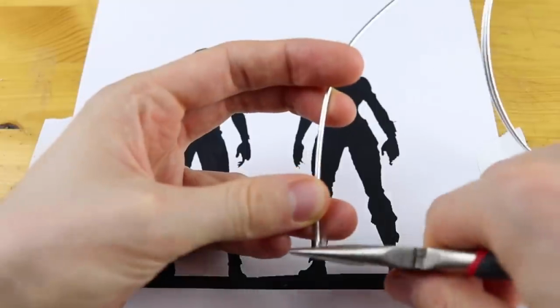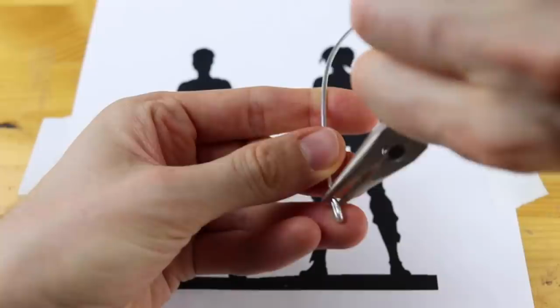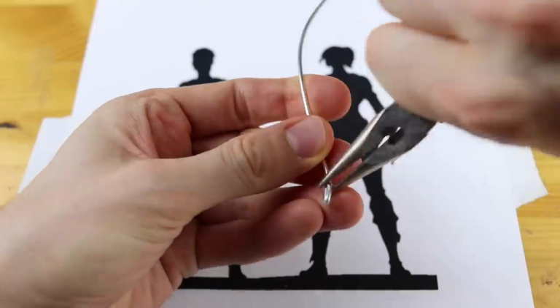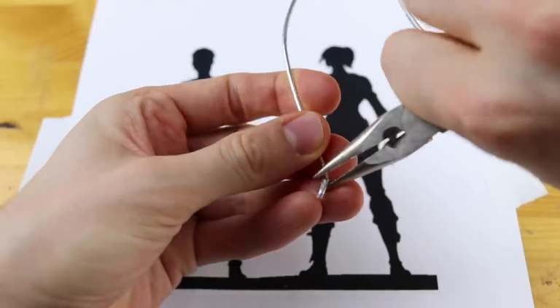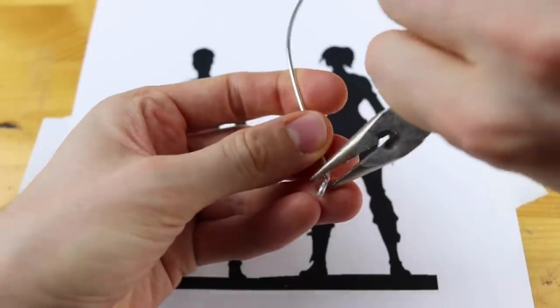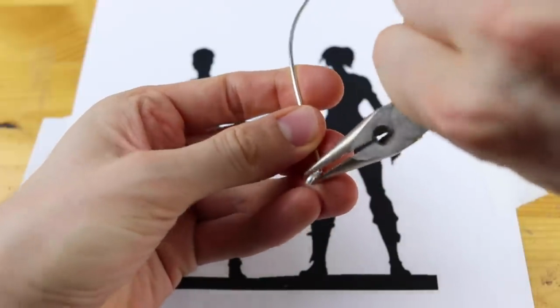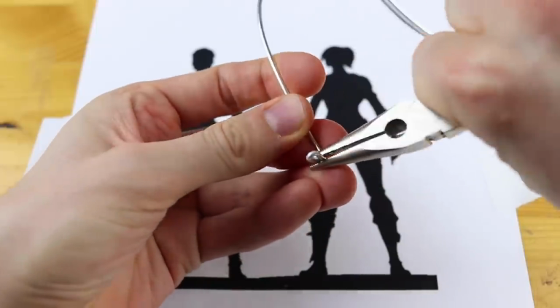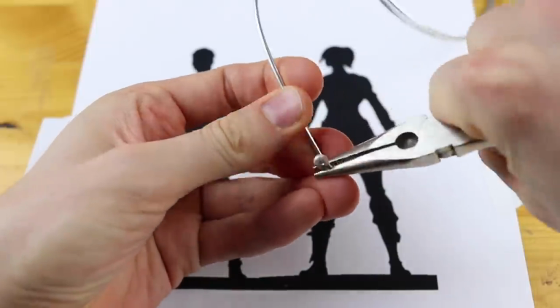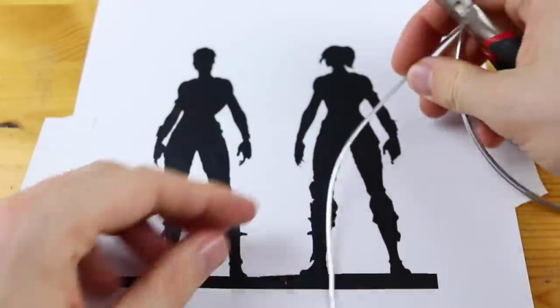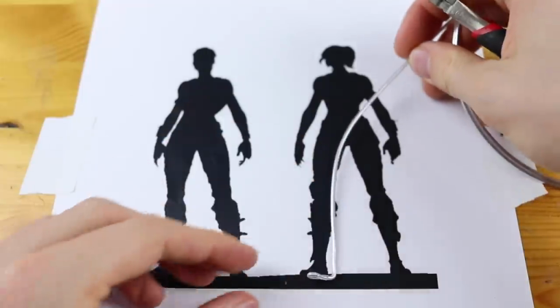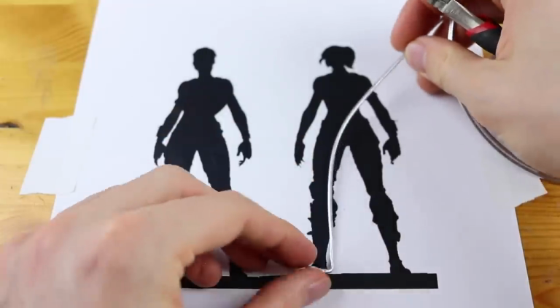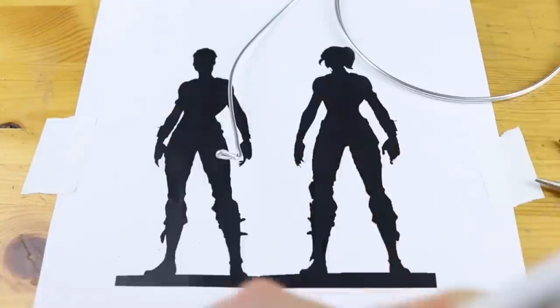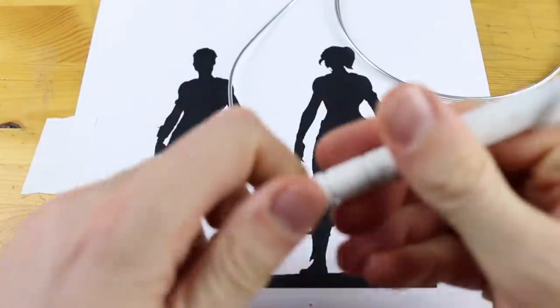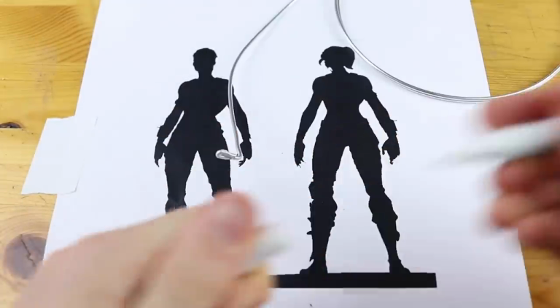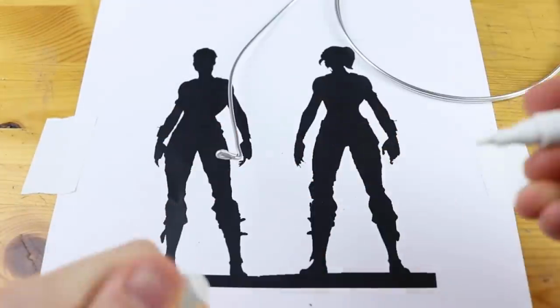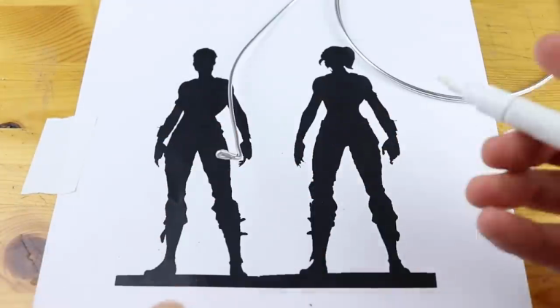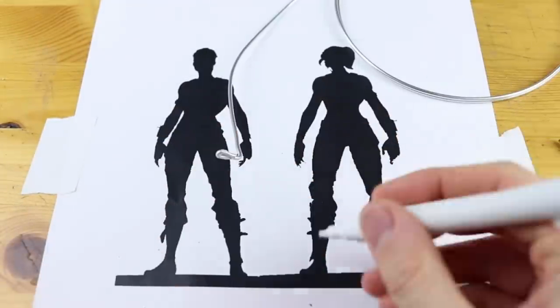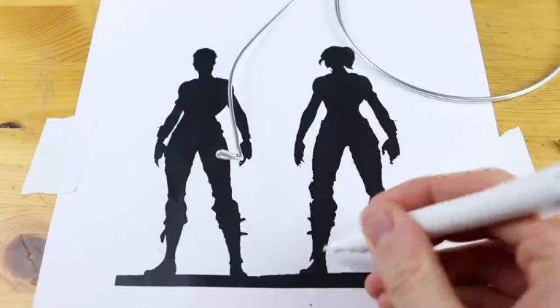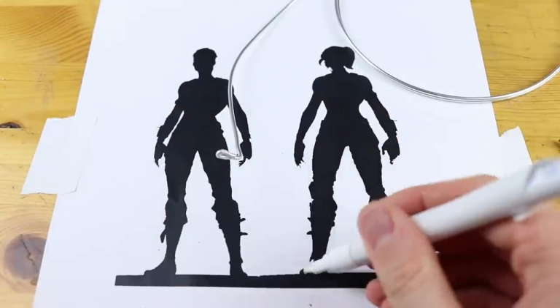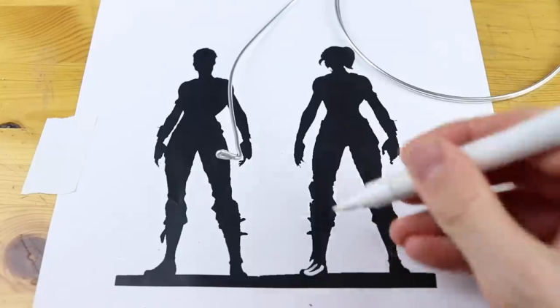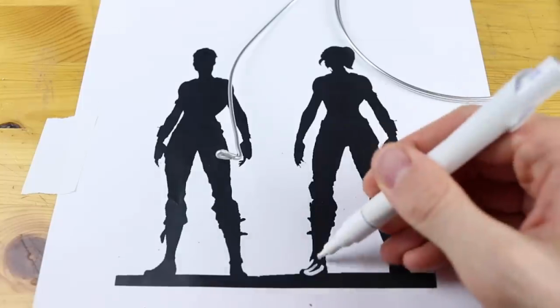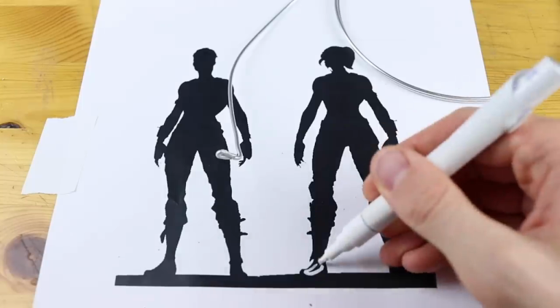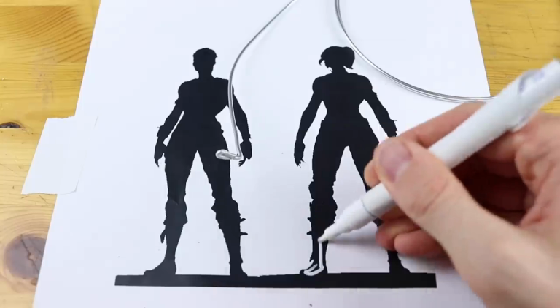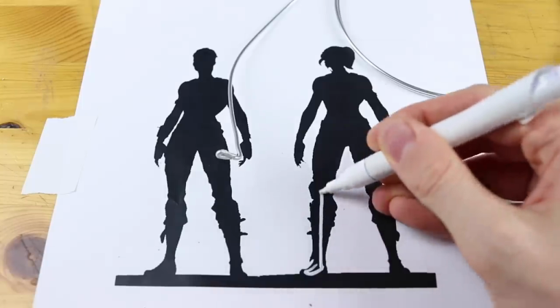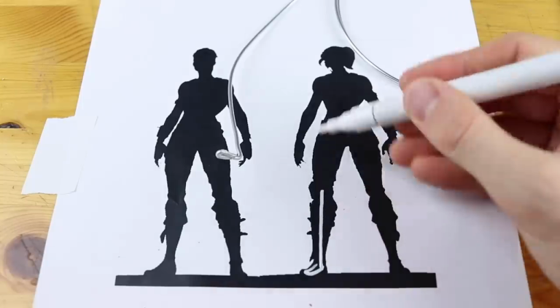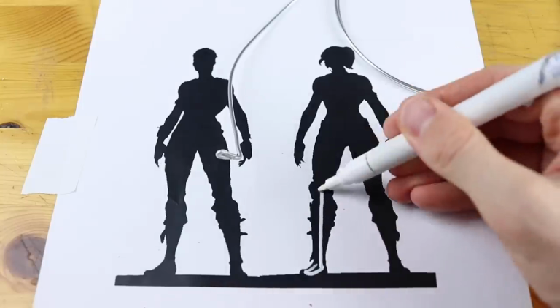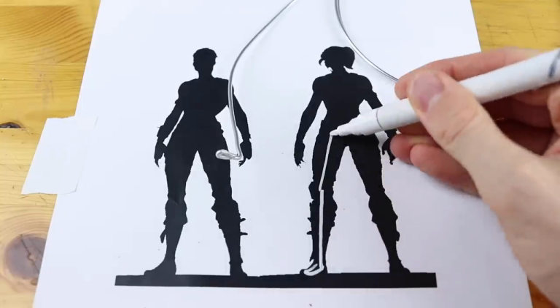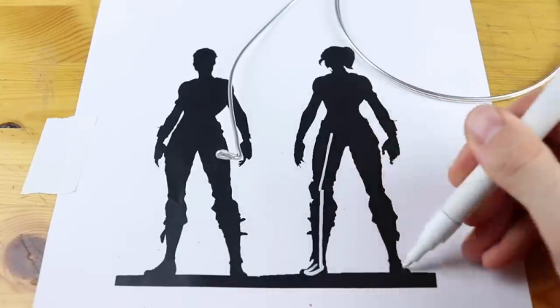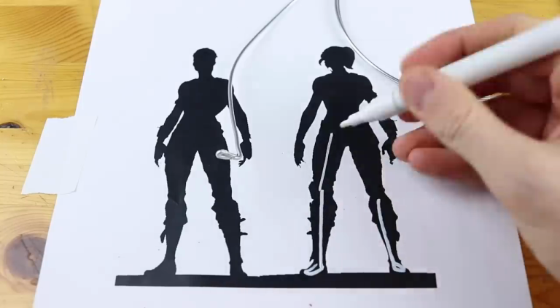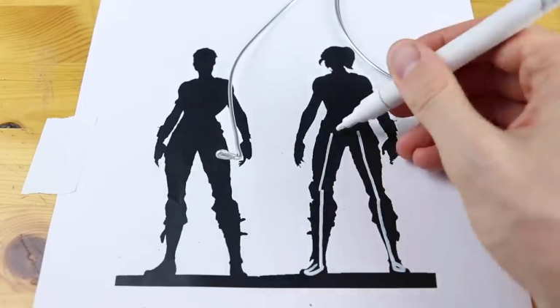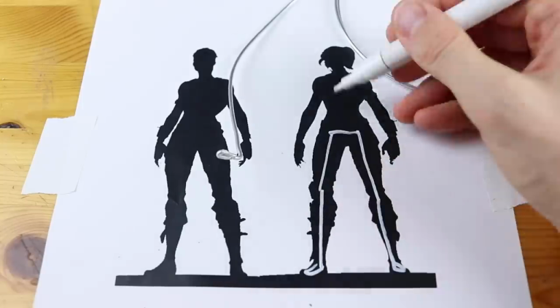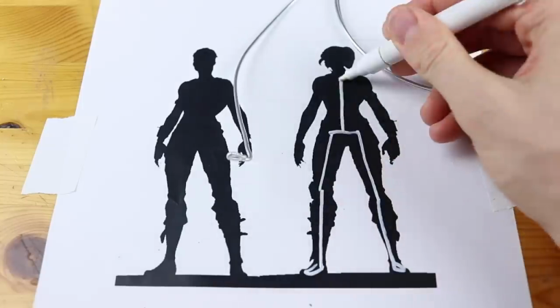We are starting with an aluminum wire to create the armature underneath the skin of Dark Bomber.